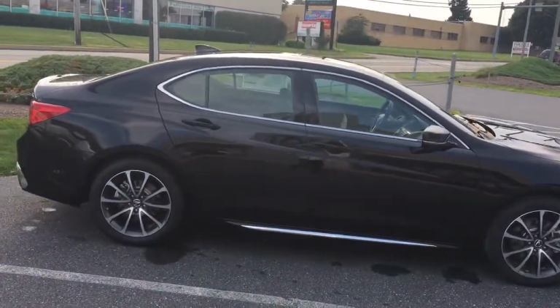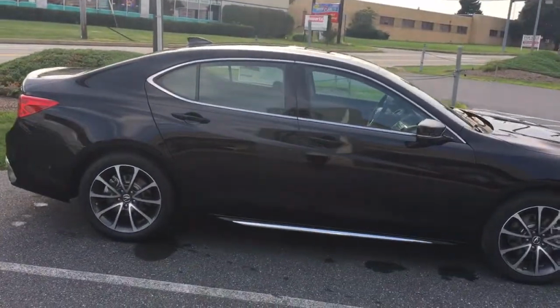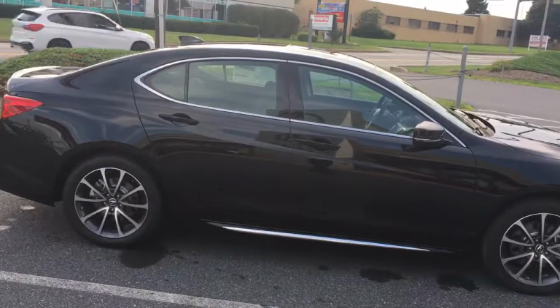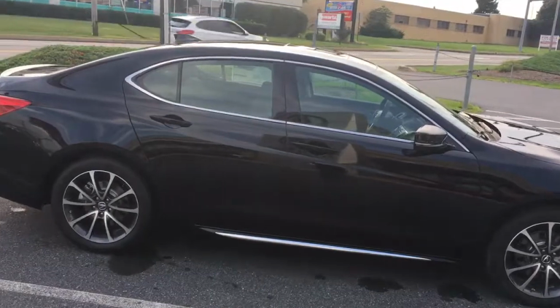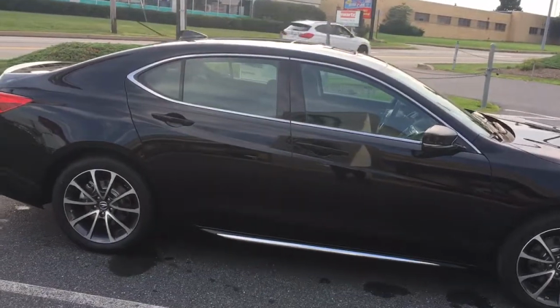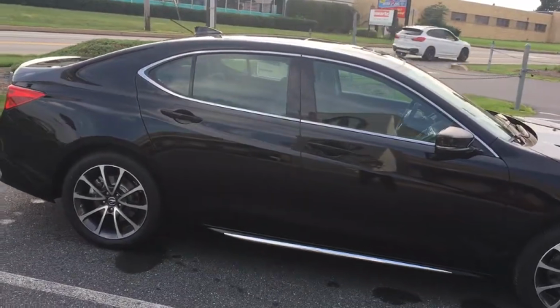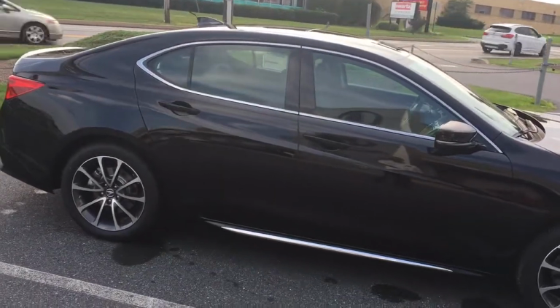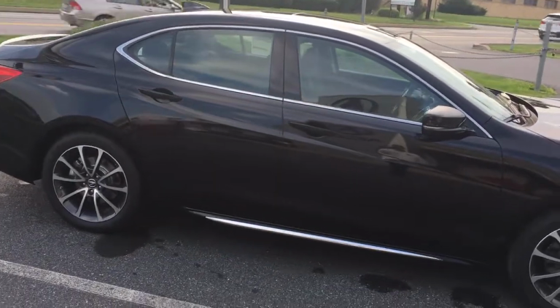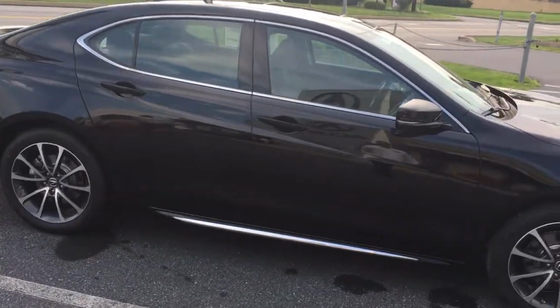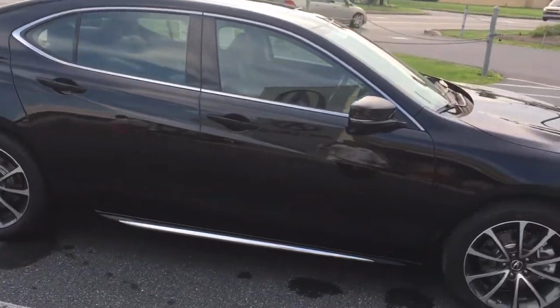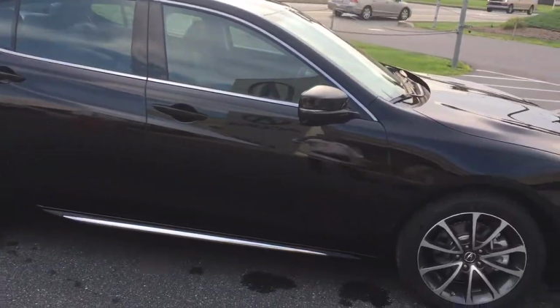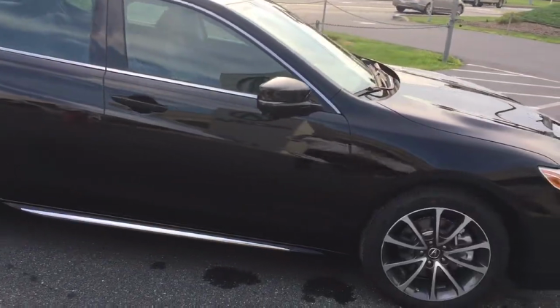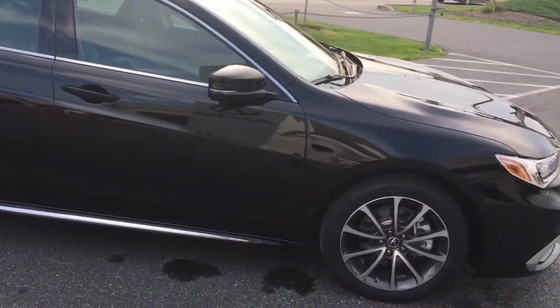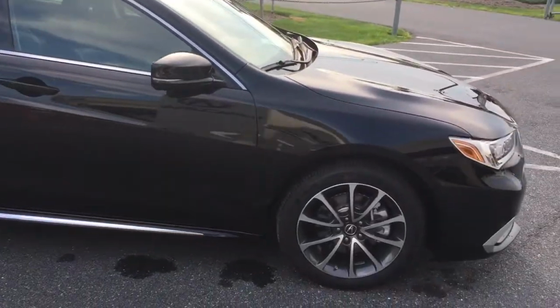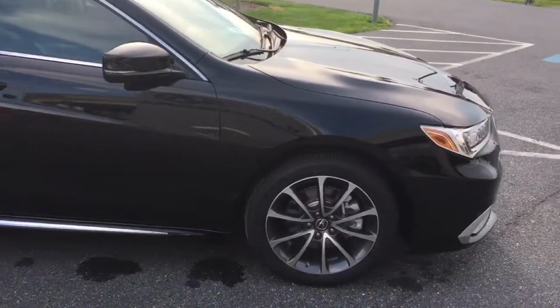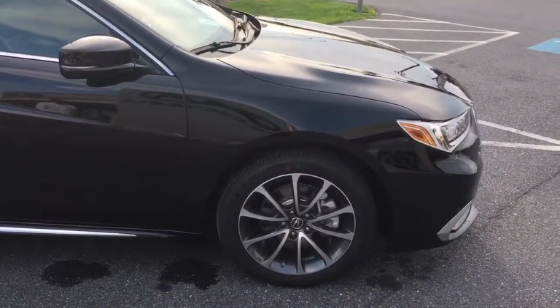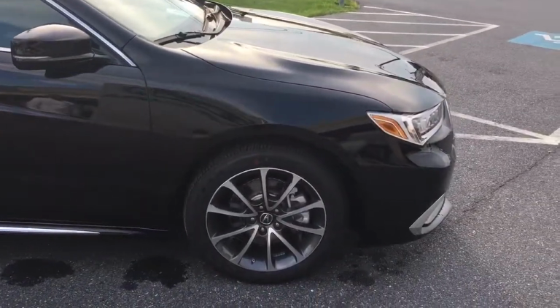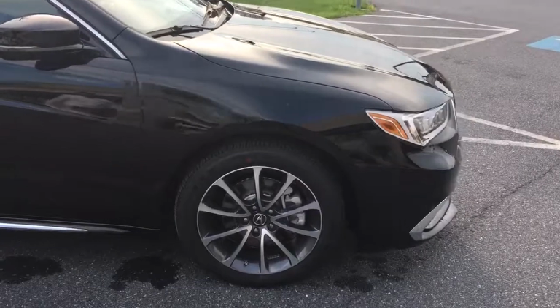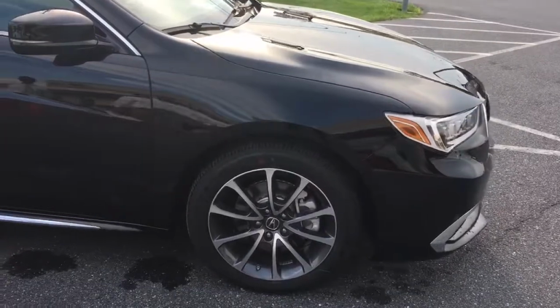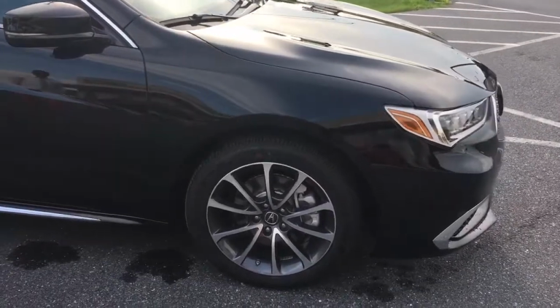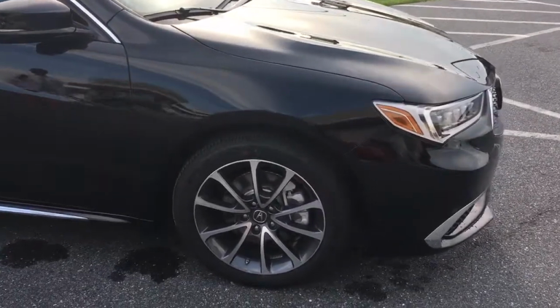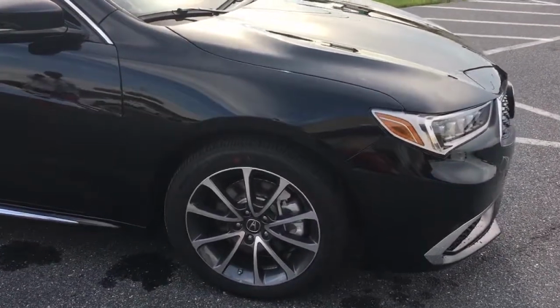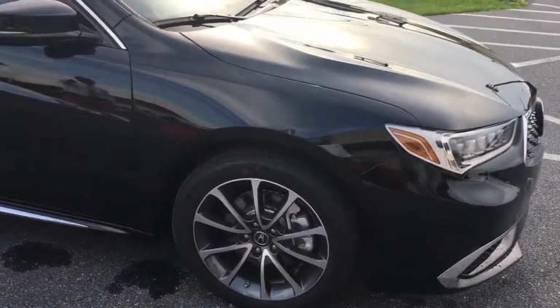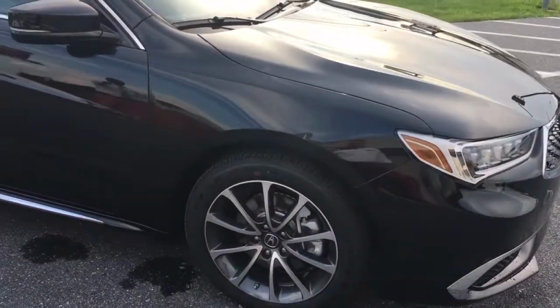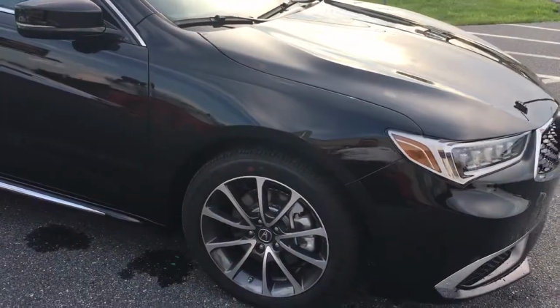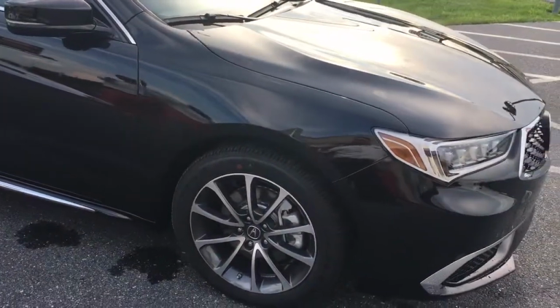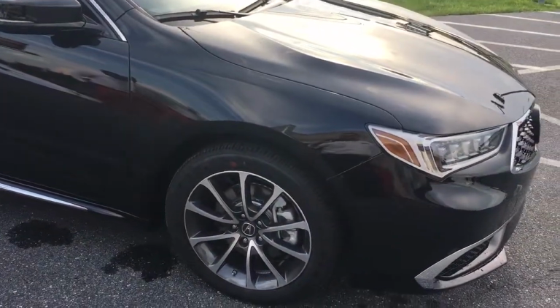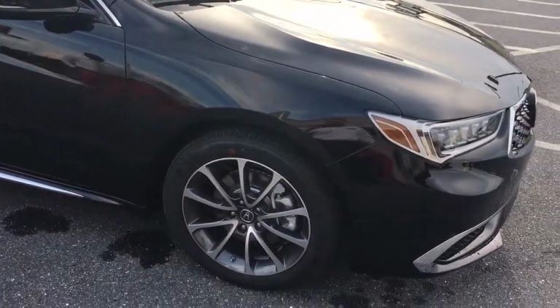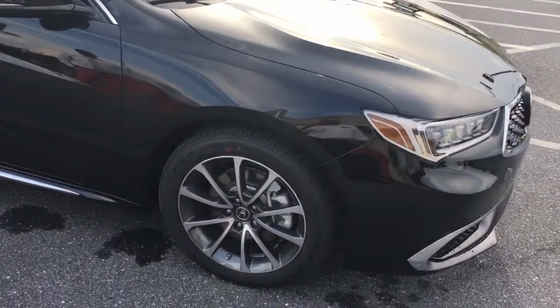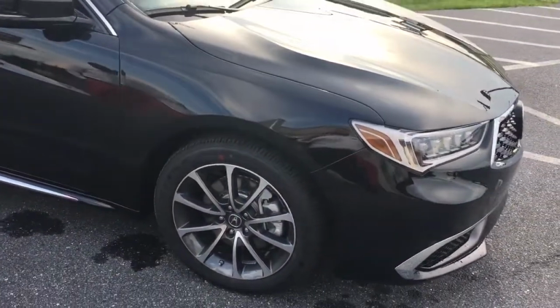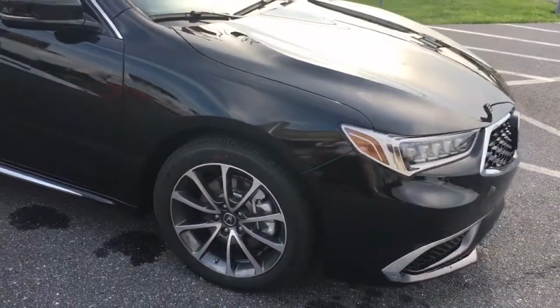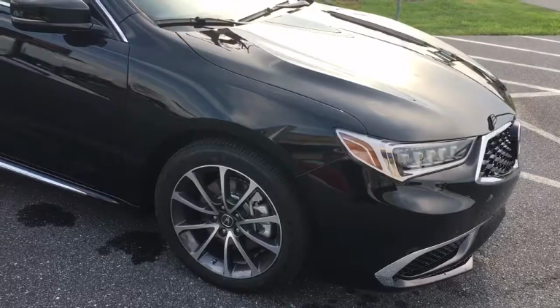This TLX will come standard with your 18-inch alloy wheels. You'll have your tire pressure monitoring system on all four wheels, so you can pull up the exact tire pressure.